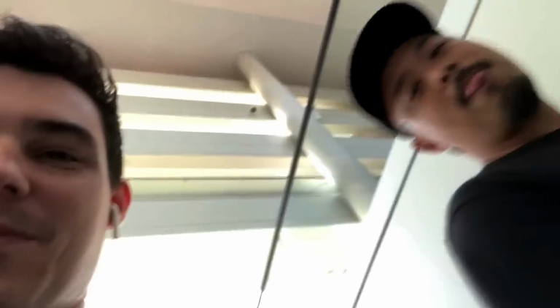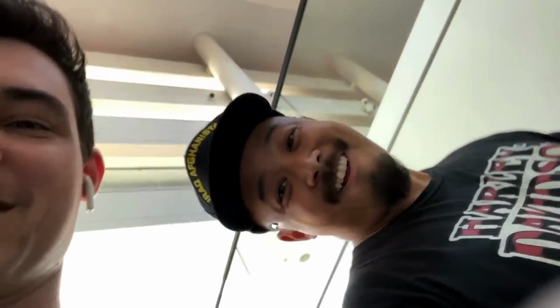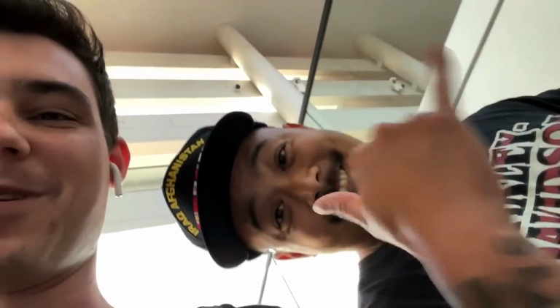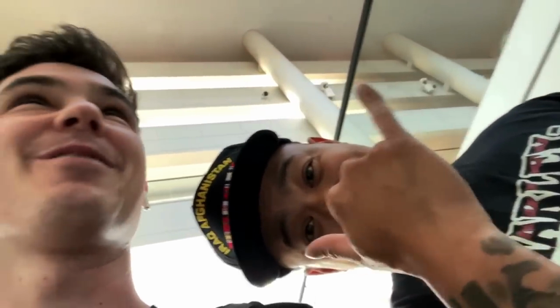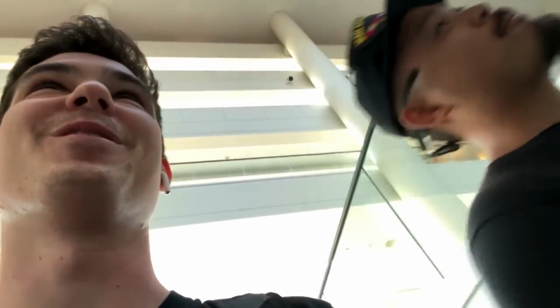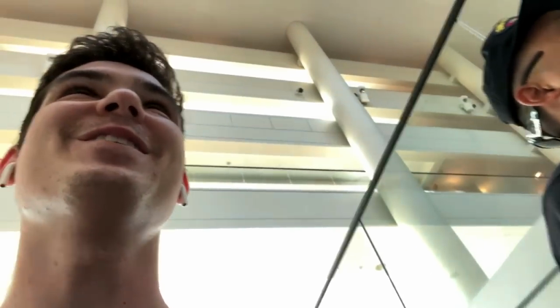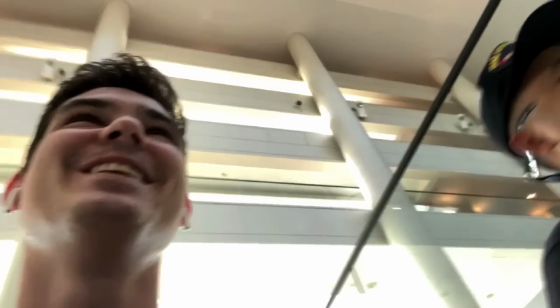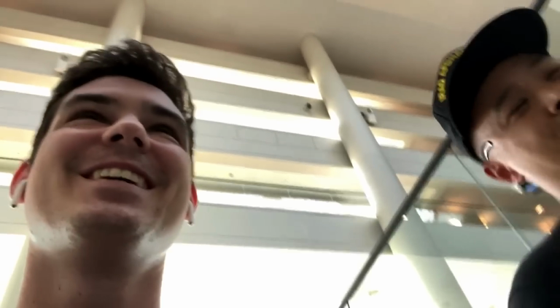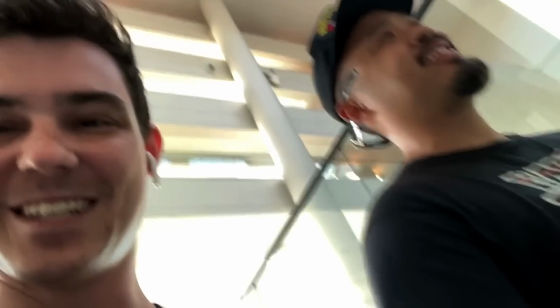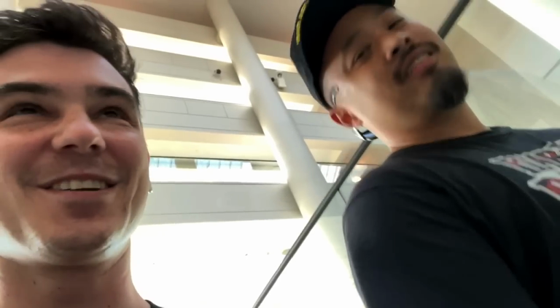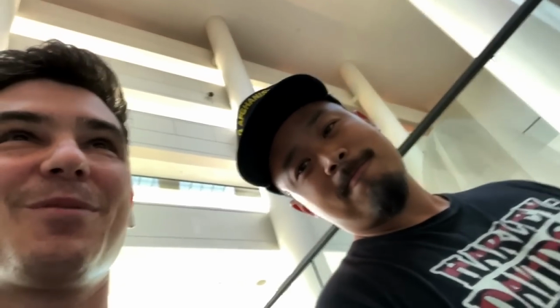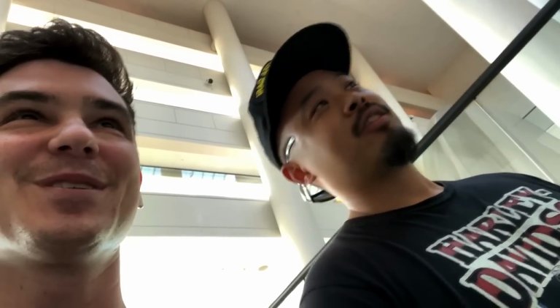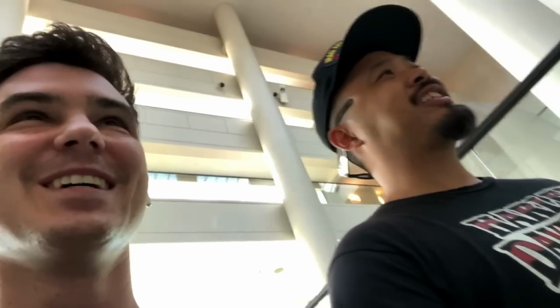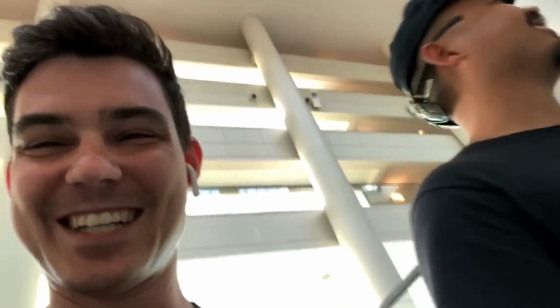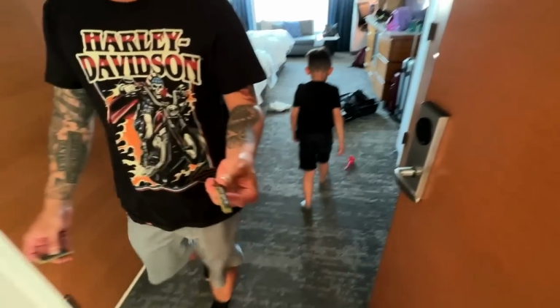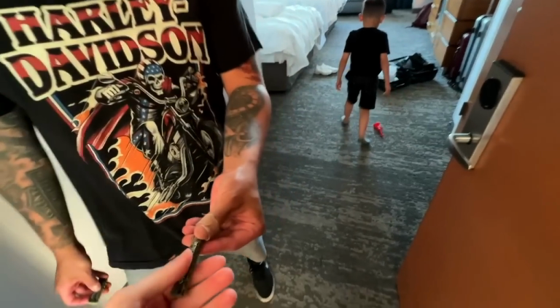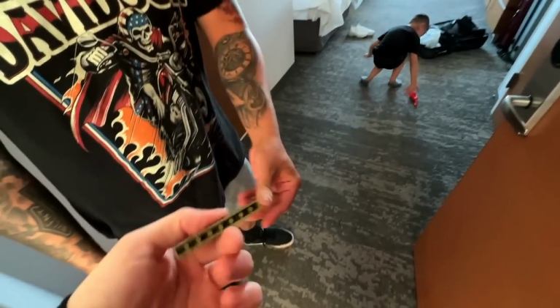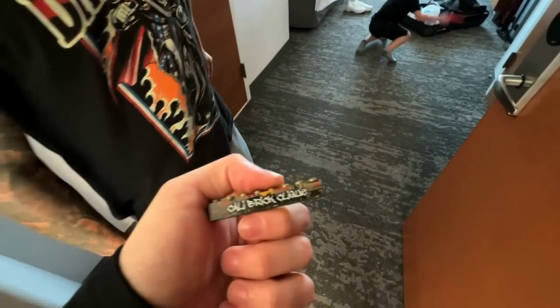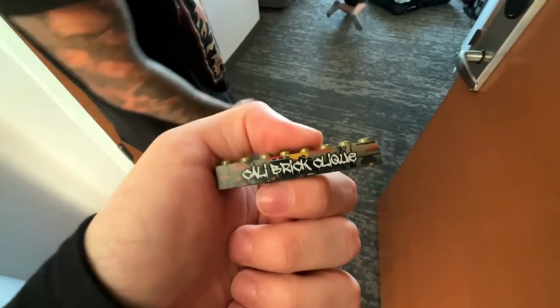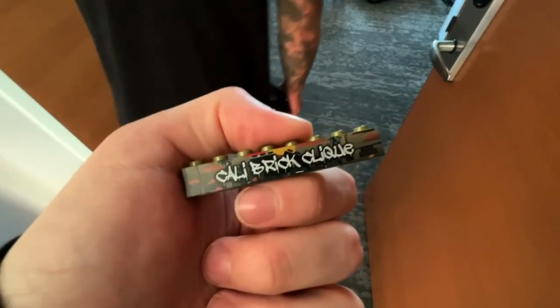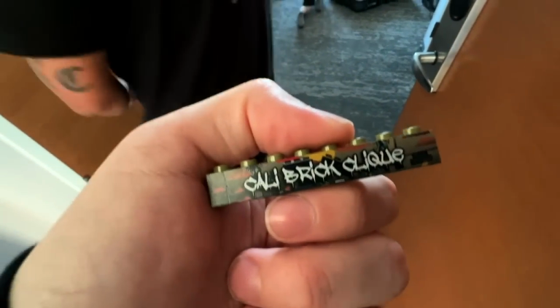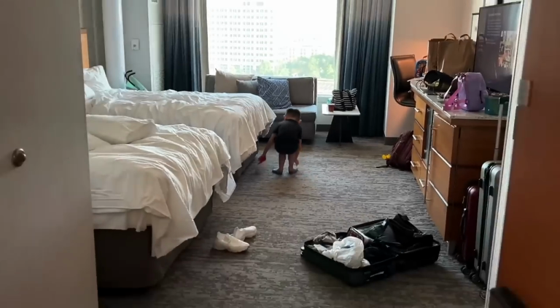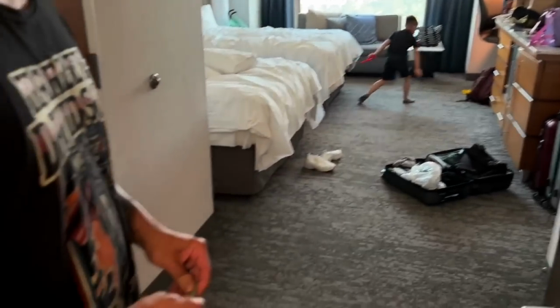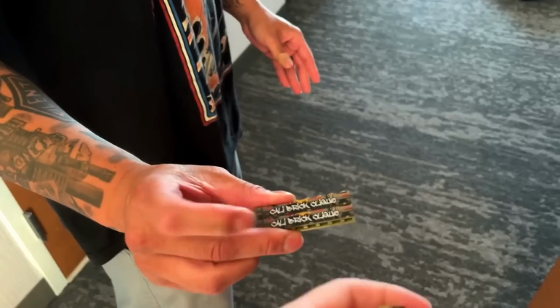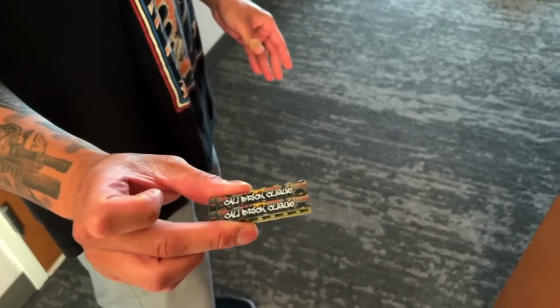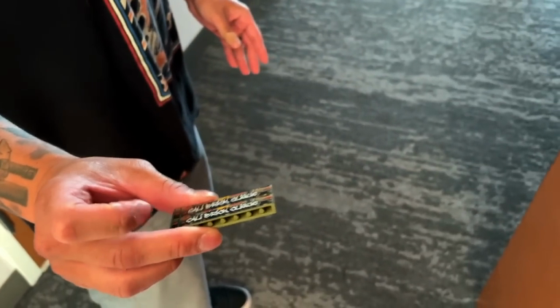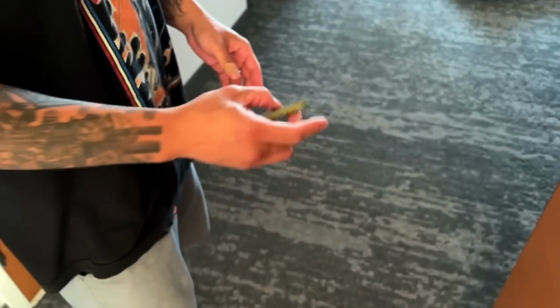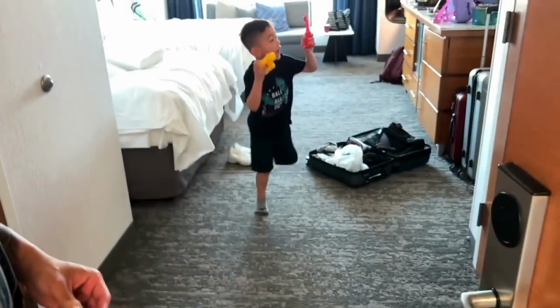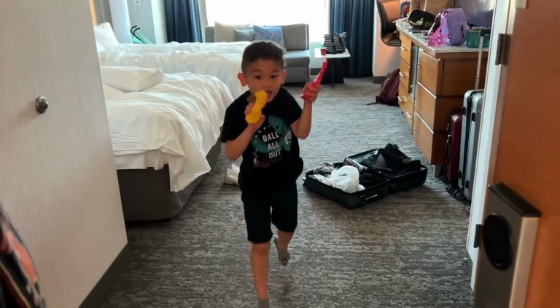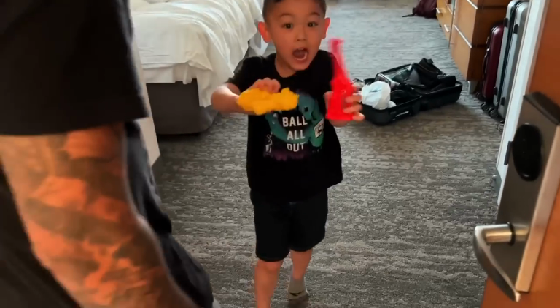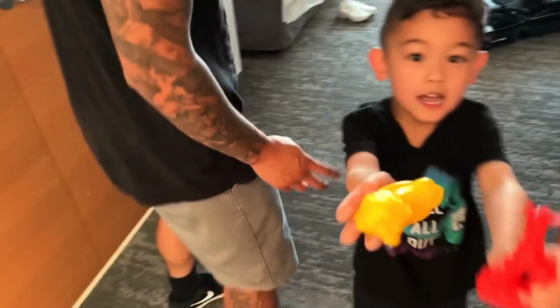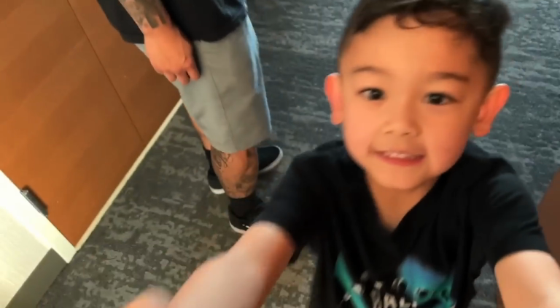I found this weird guy roaming the hotel. He says he knows where the bathroom is. Cali BrickClick — I've been on that podcast. Okay, bye Ezra. You give it to him later.